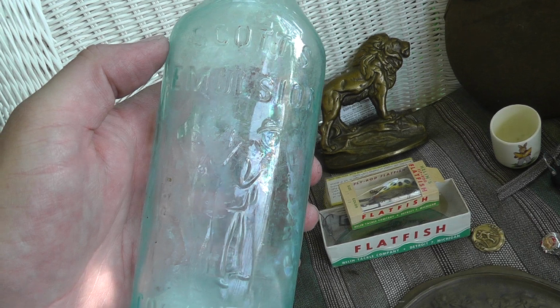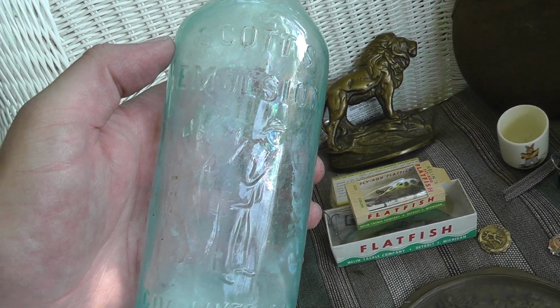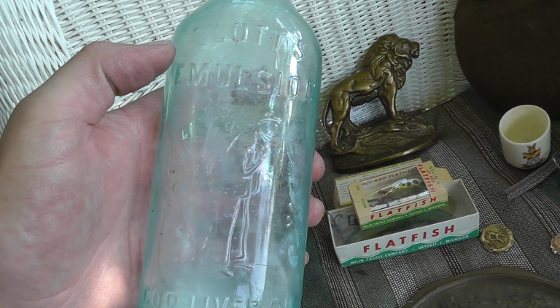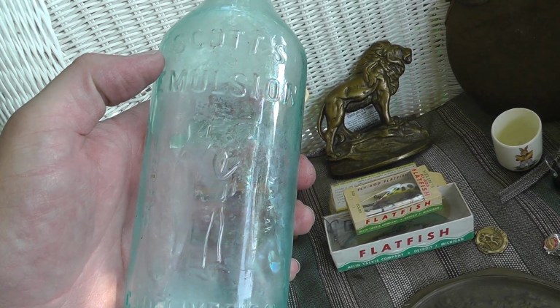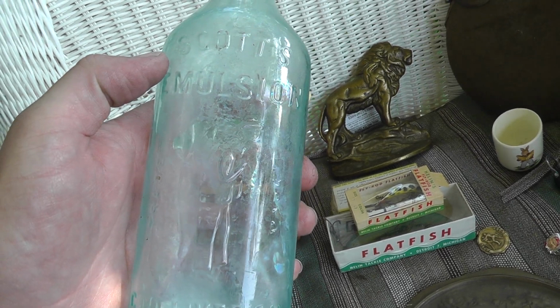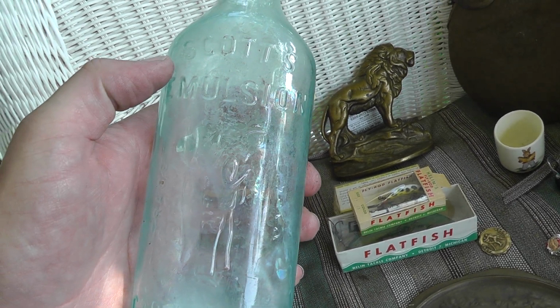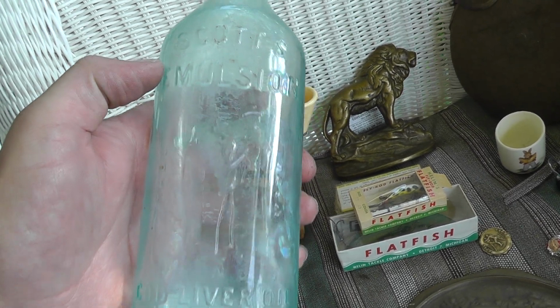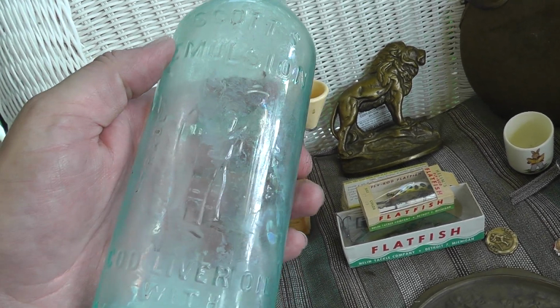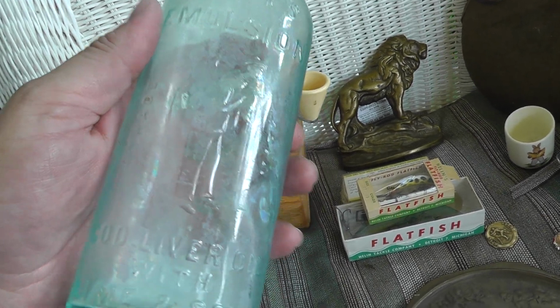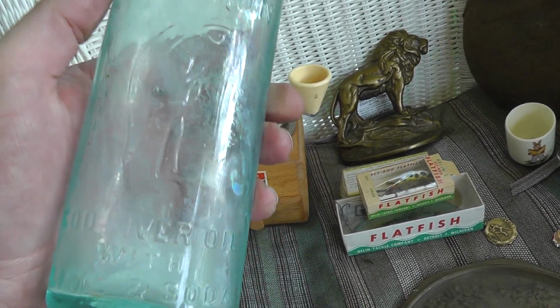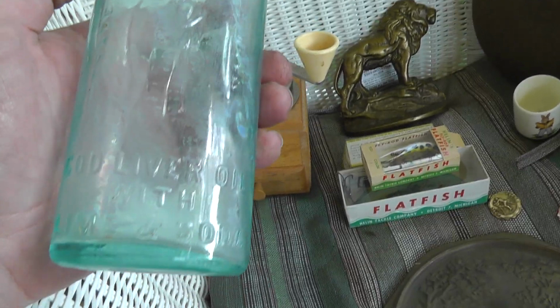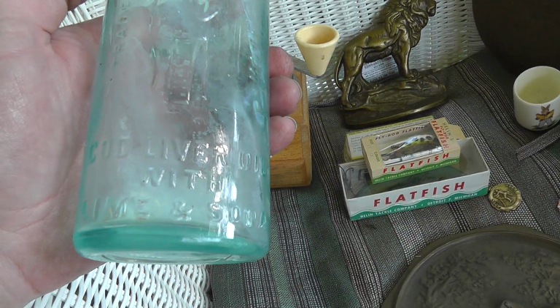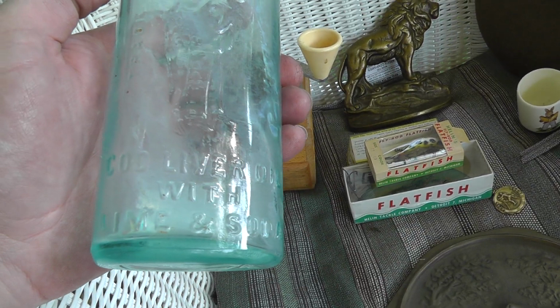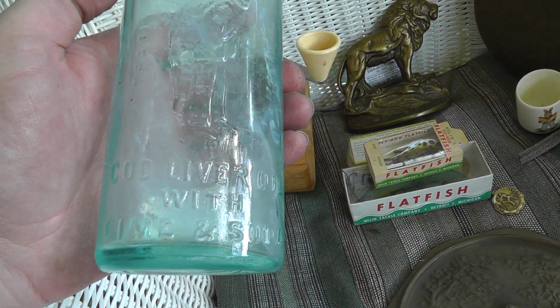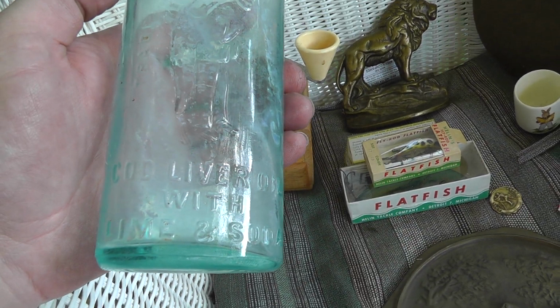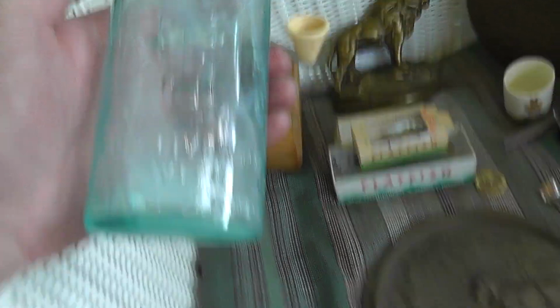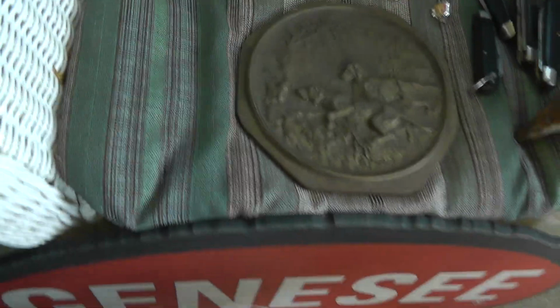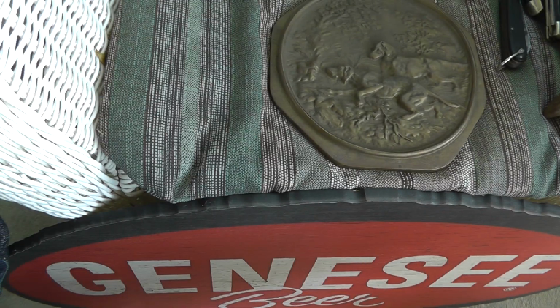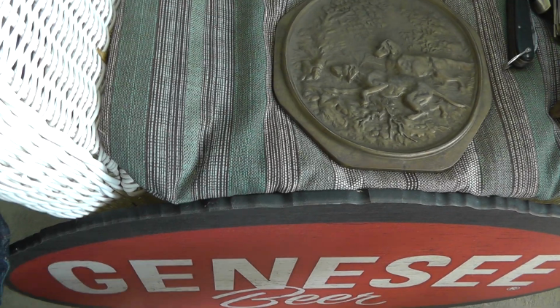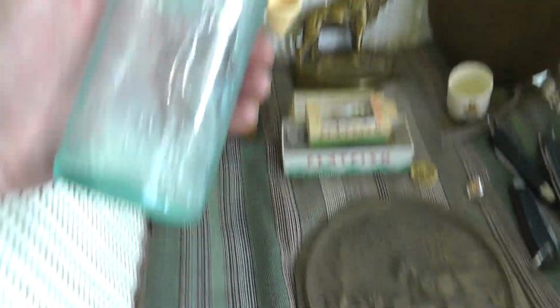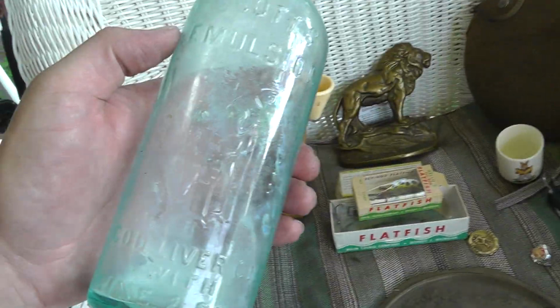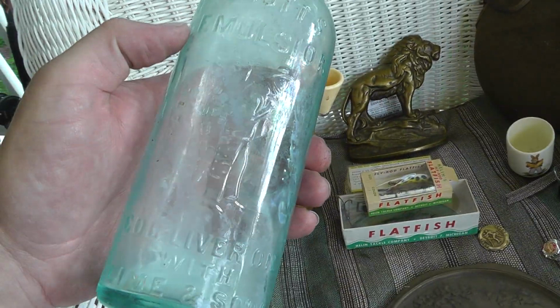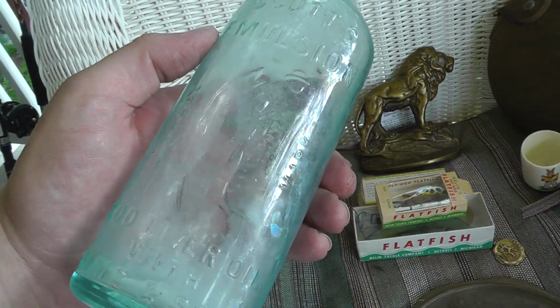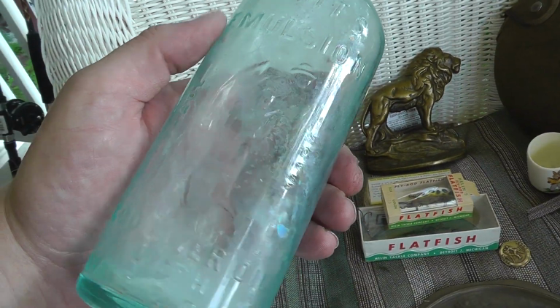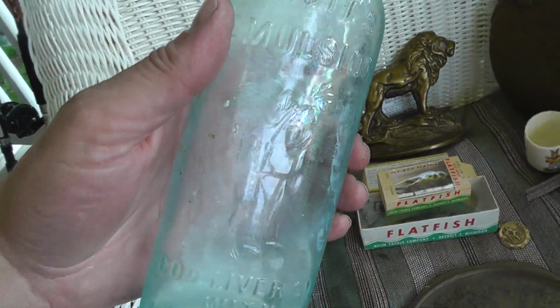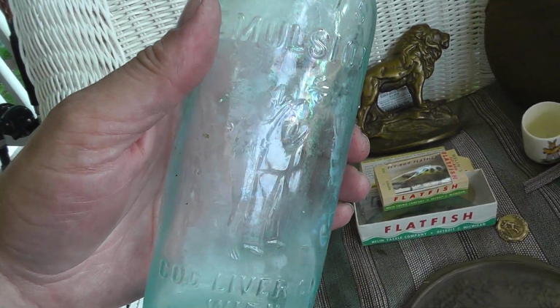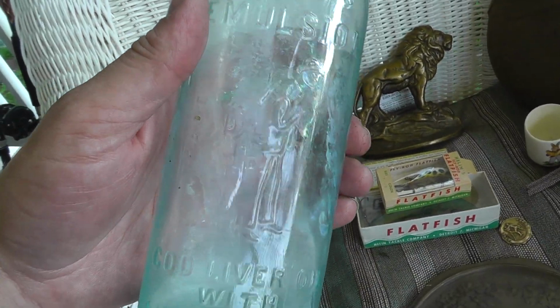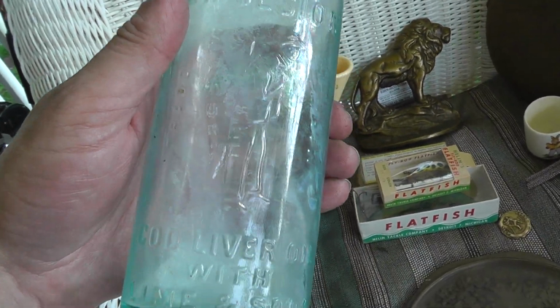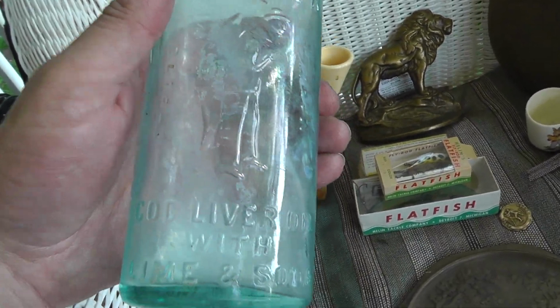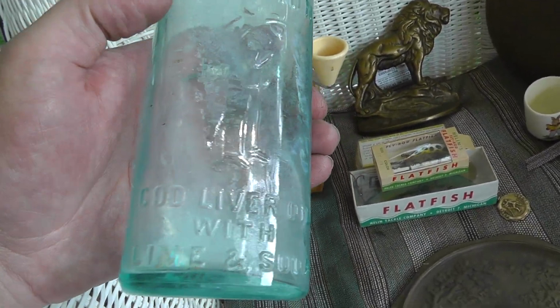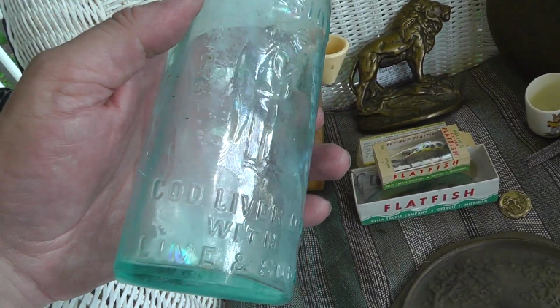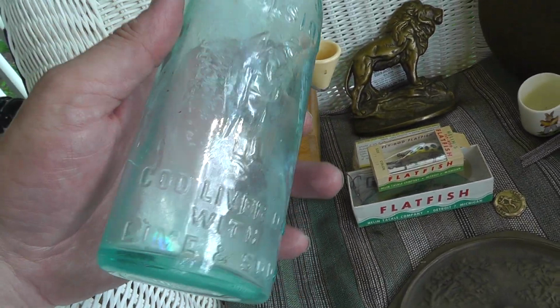Hey everyone, welcome back to part two of my flea market finds. Just covered the beer sign there, now we'll do the bottle.